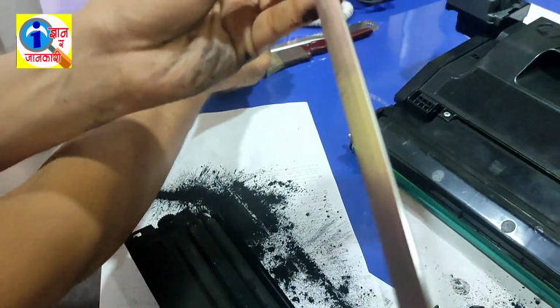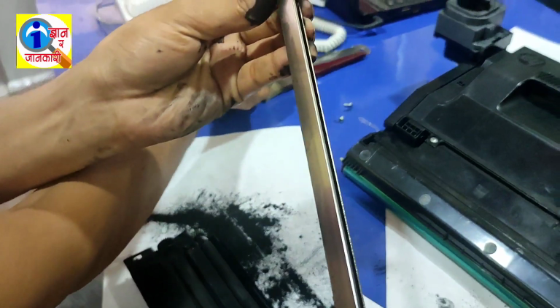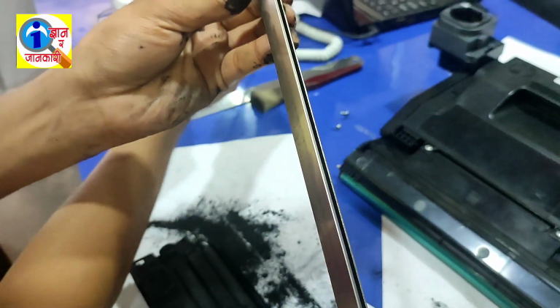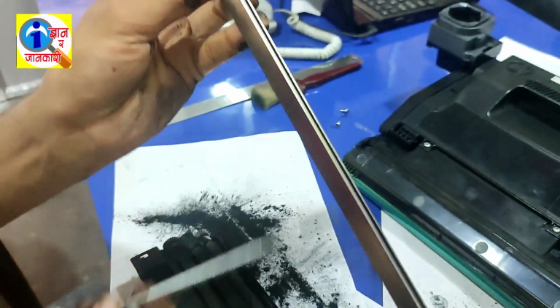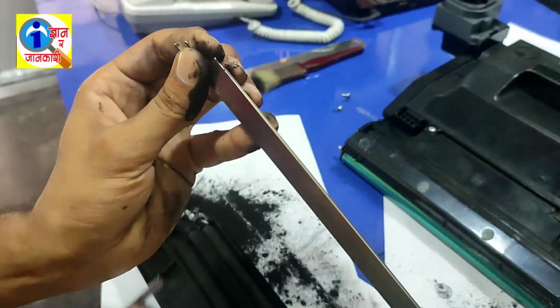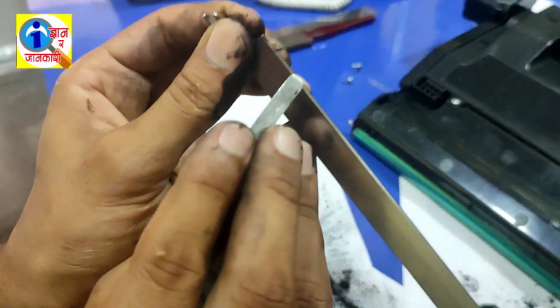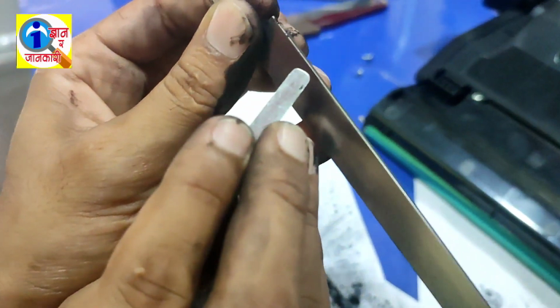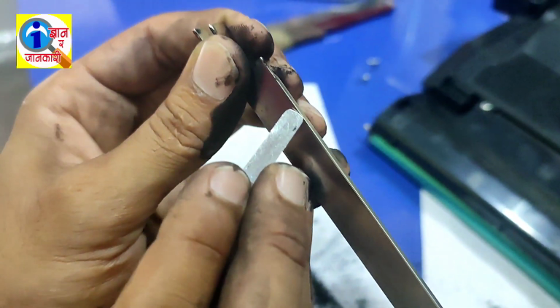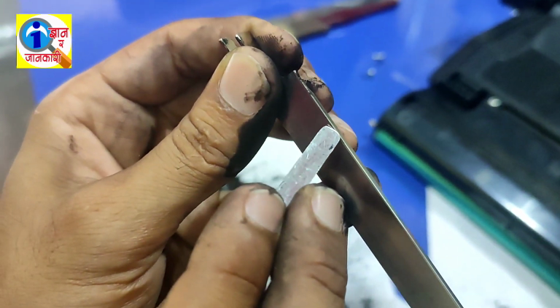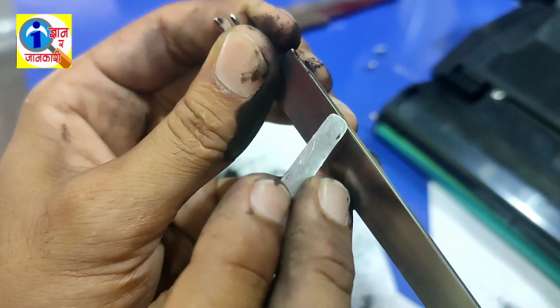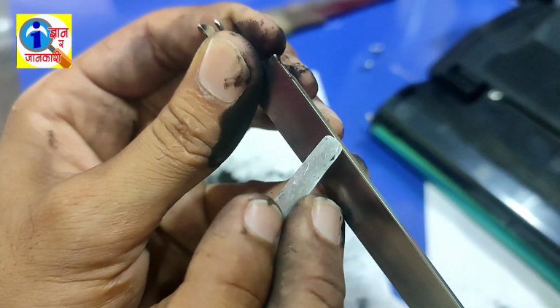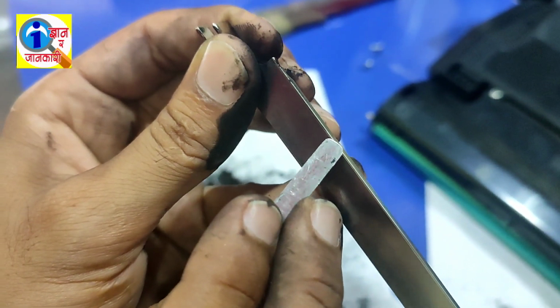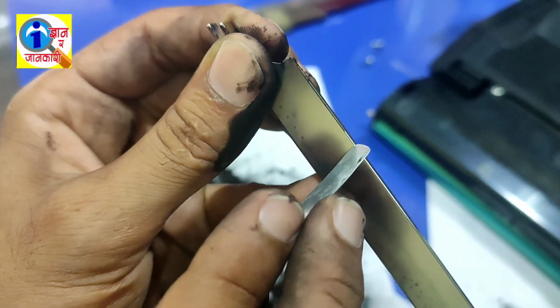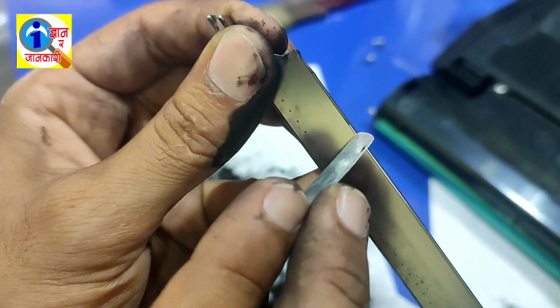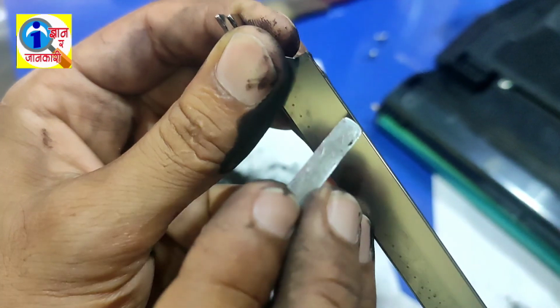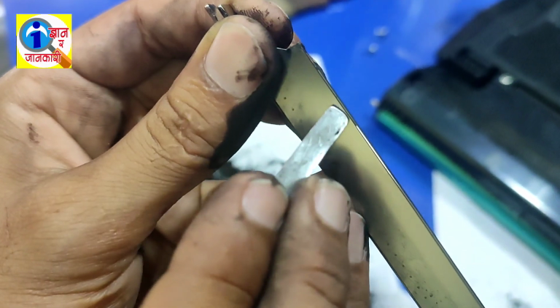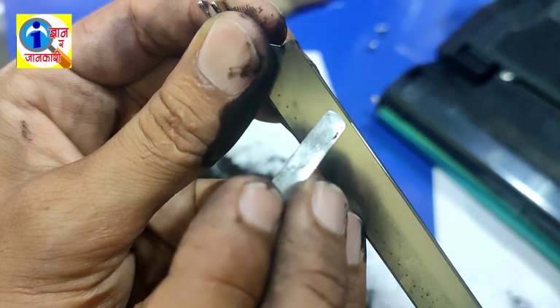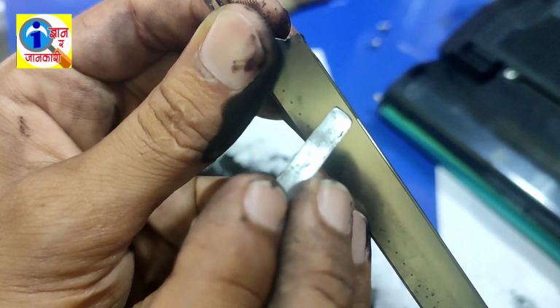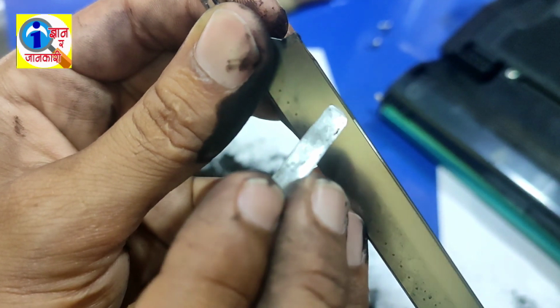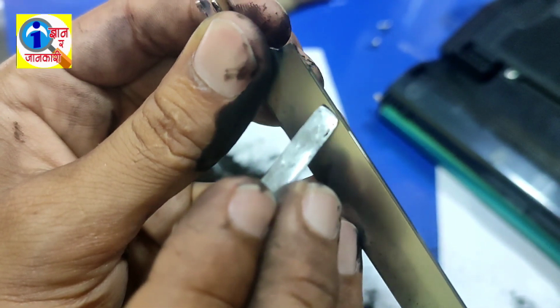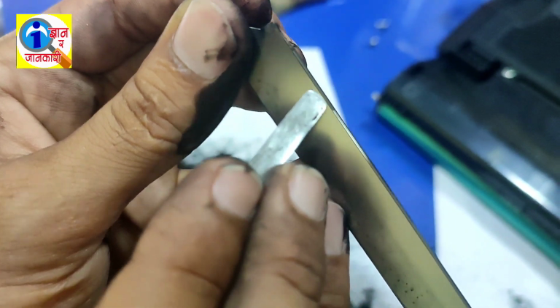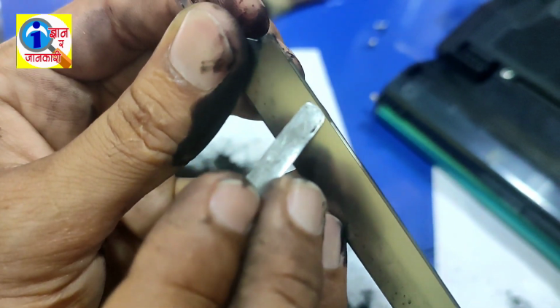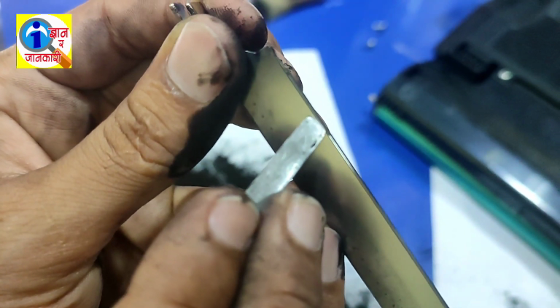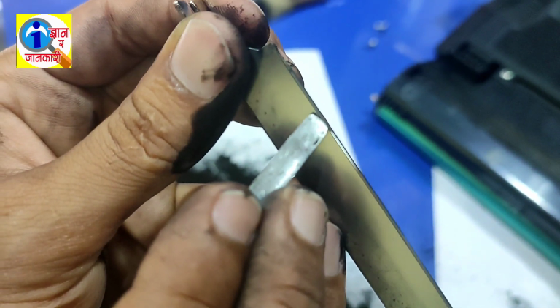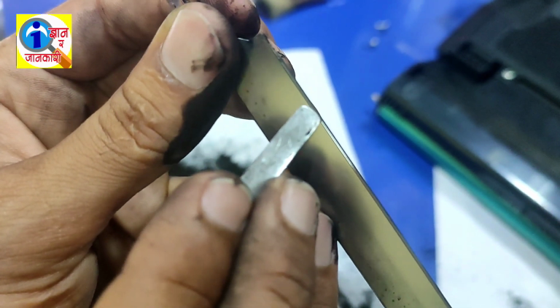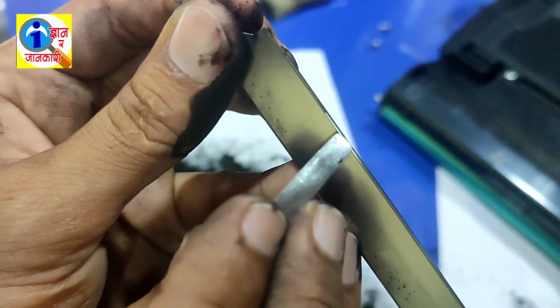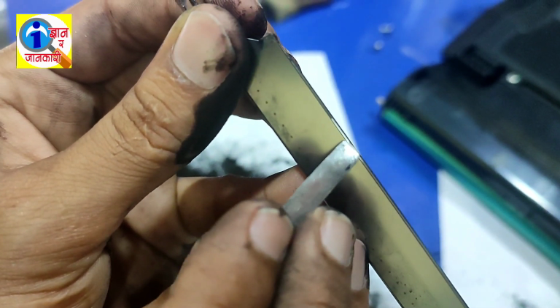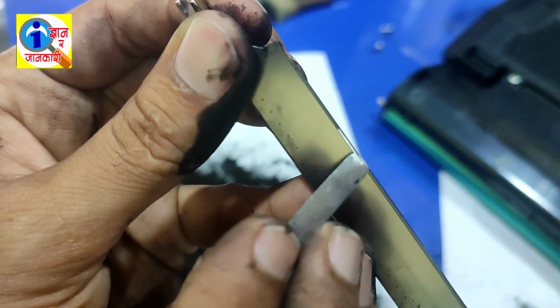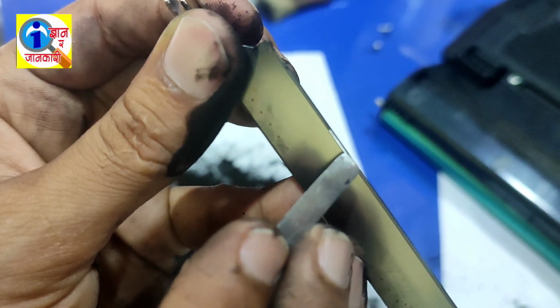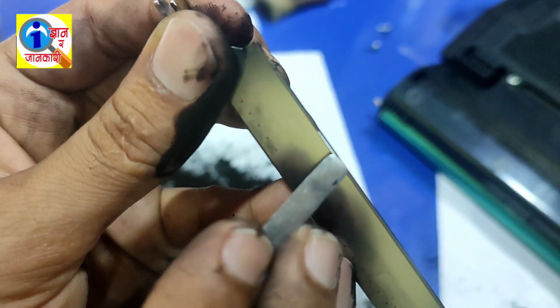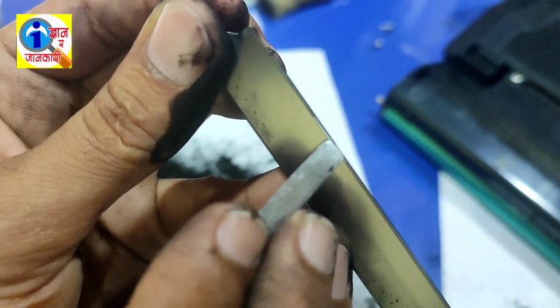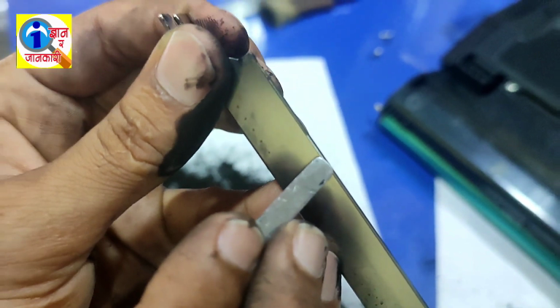You can see the difference — this part and this part. Look here, you can easily see: this part is dirty and this part is not, because I have already cleaned it.